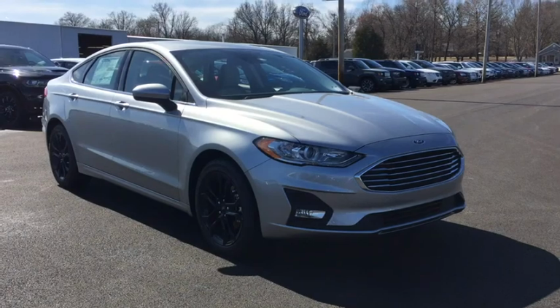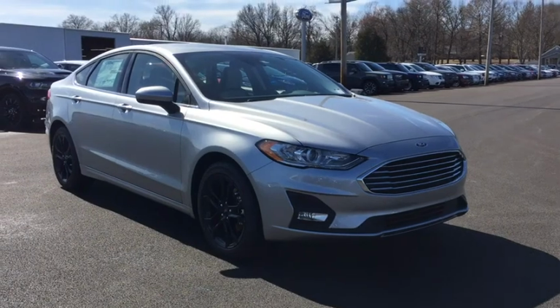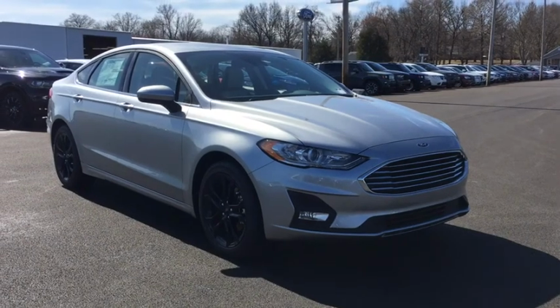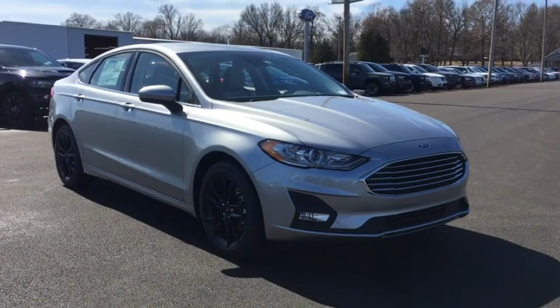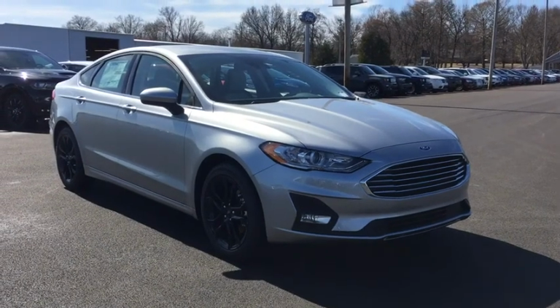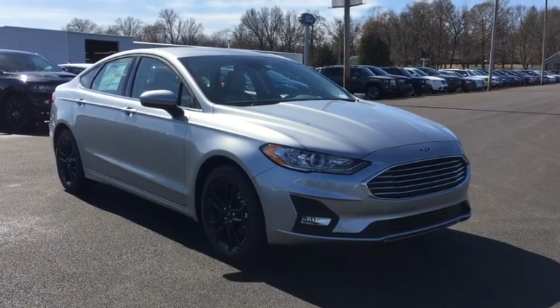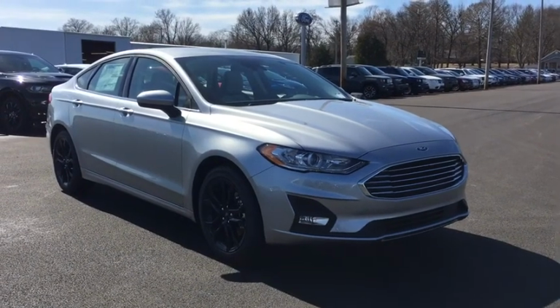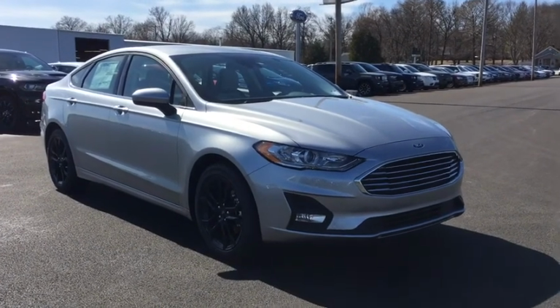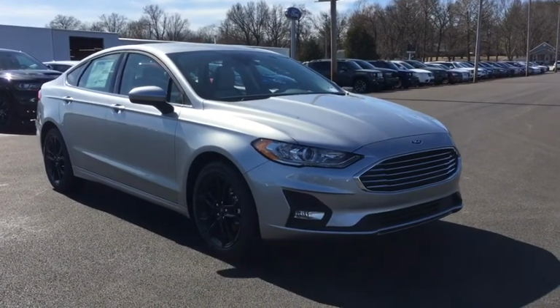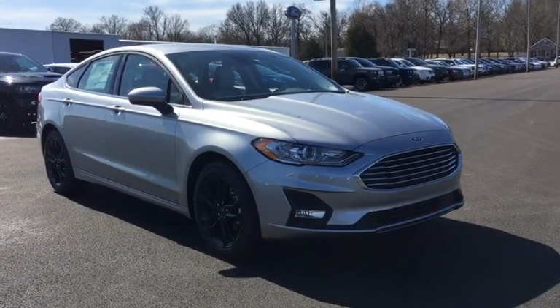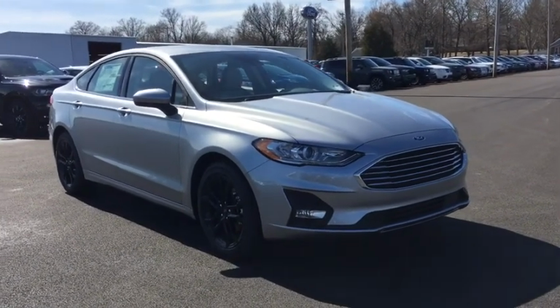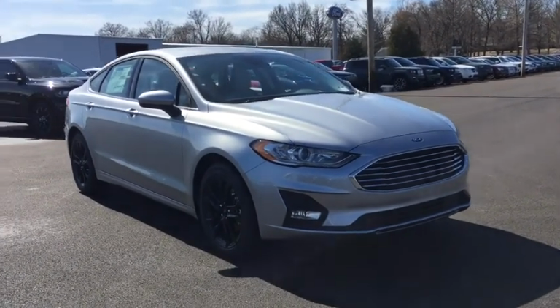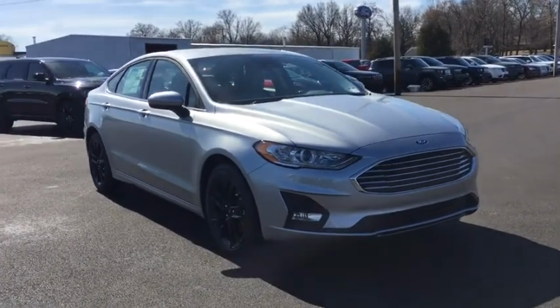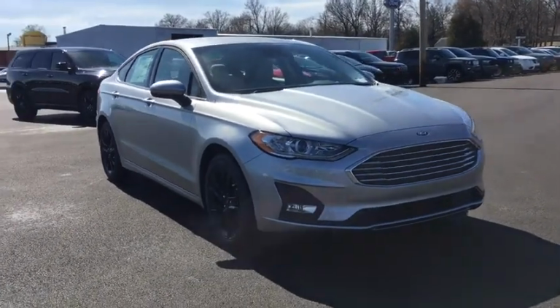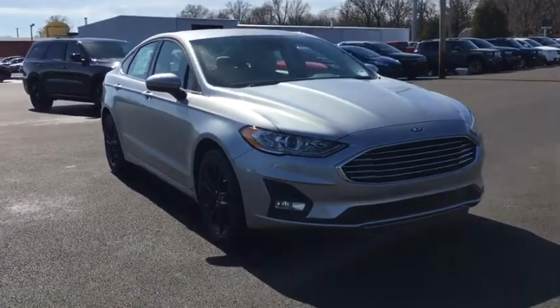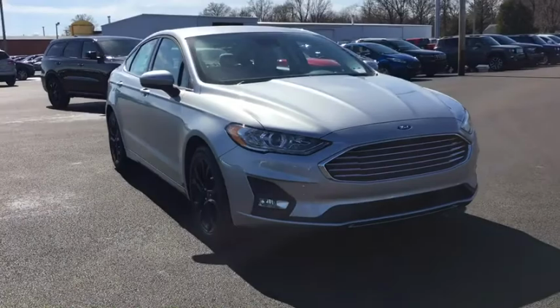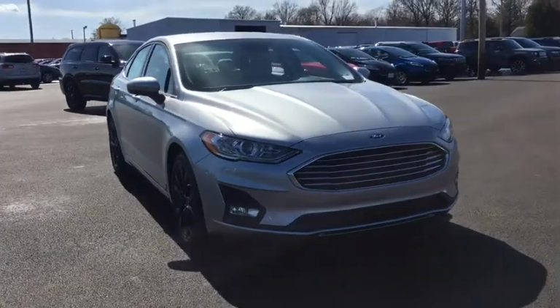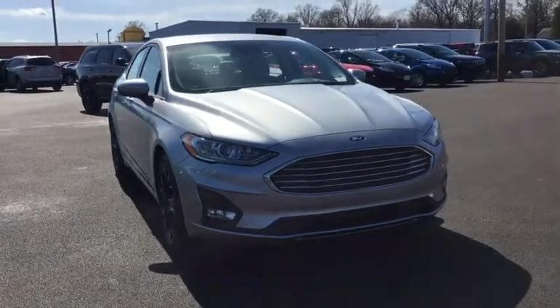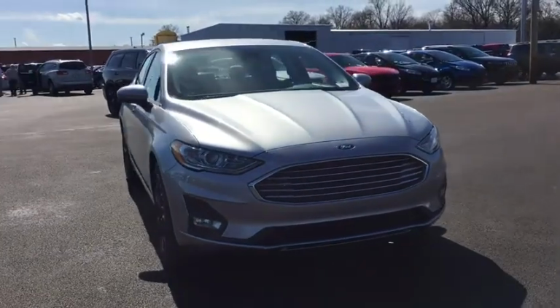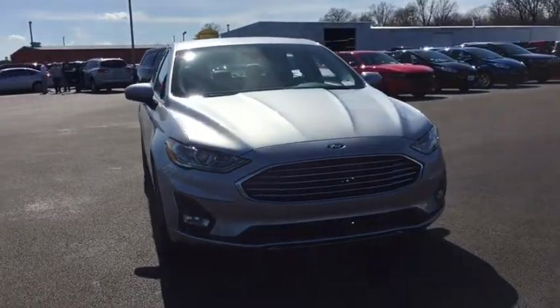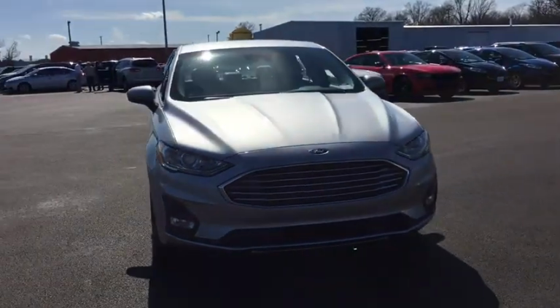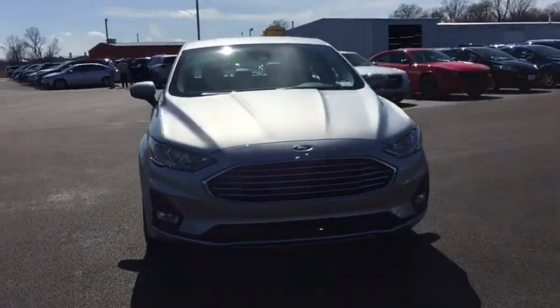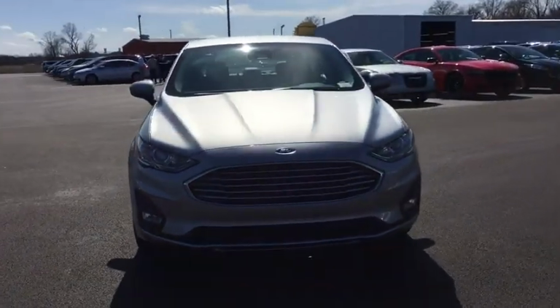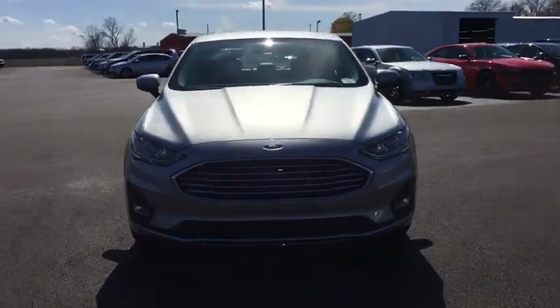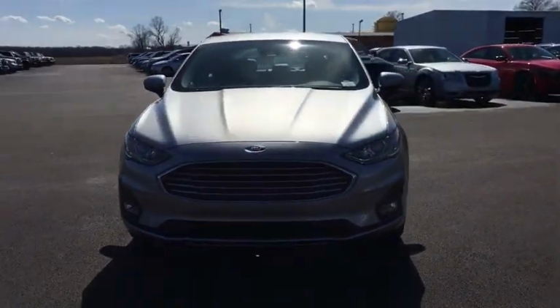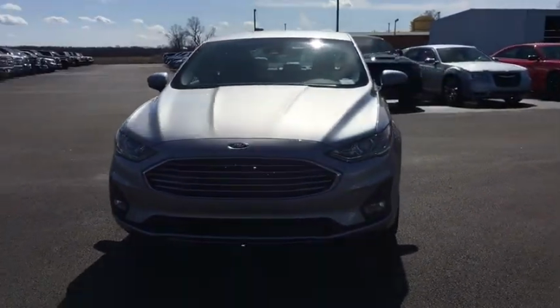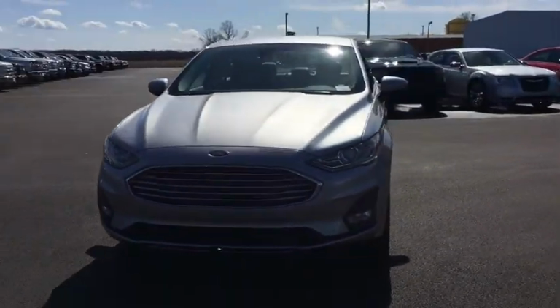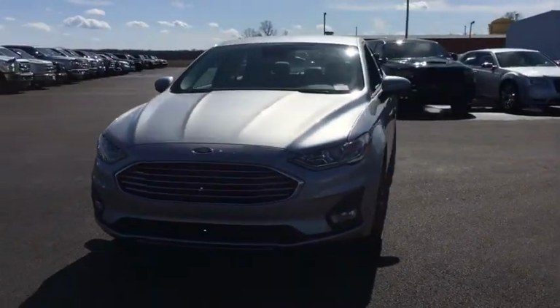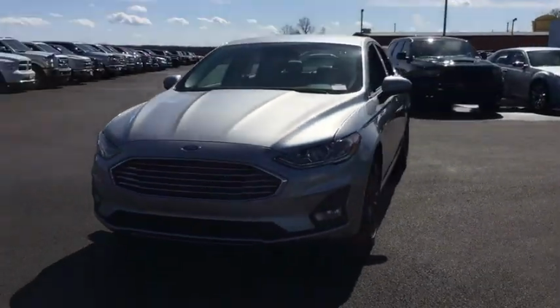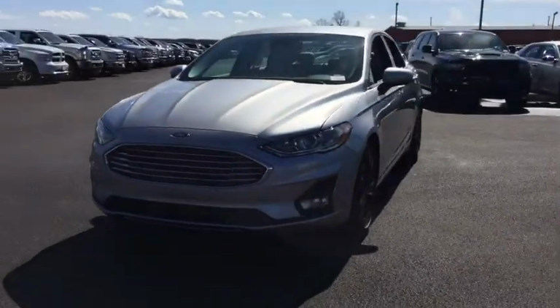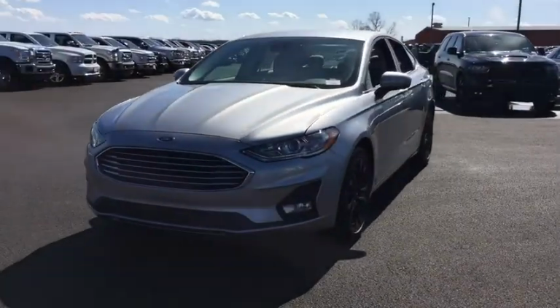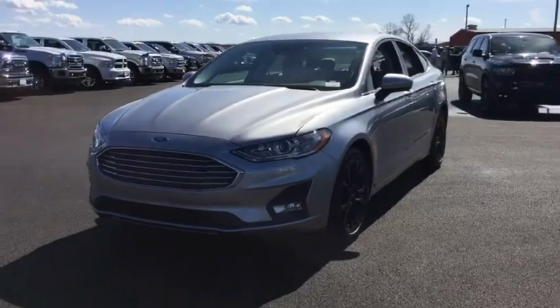We are pleased to show you the 2020 Ford Fusion. You can have both impressive power and great economy in a Fusion. Here are some of this vehicle's great options.